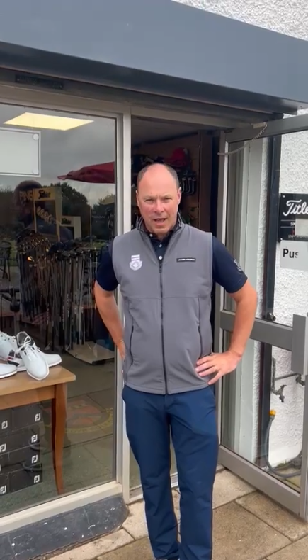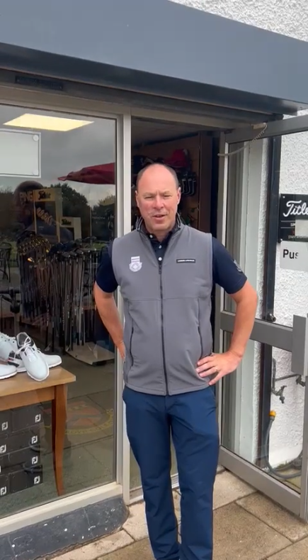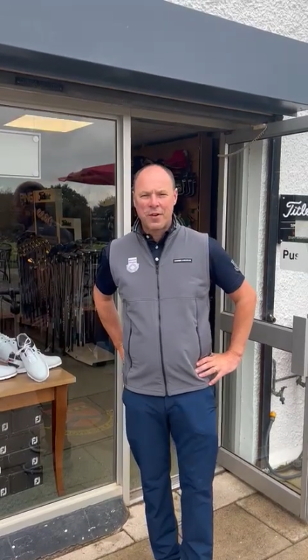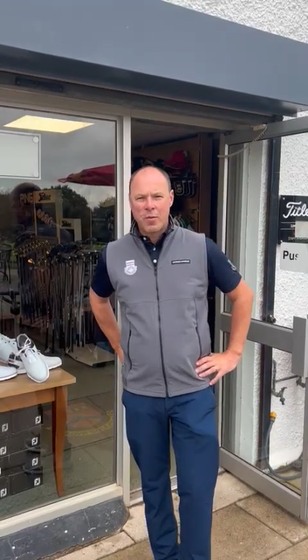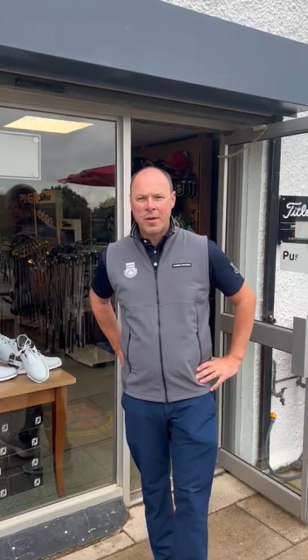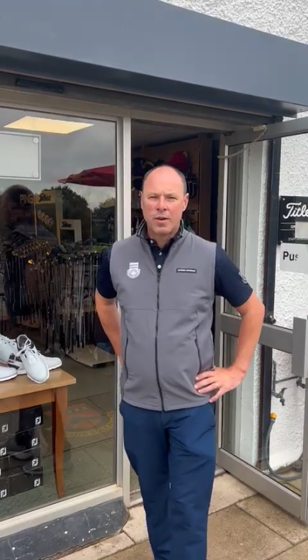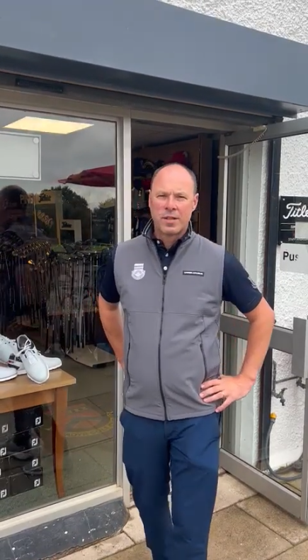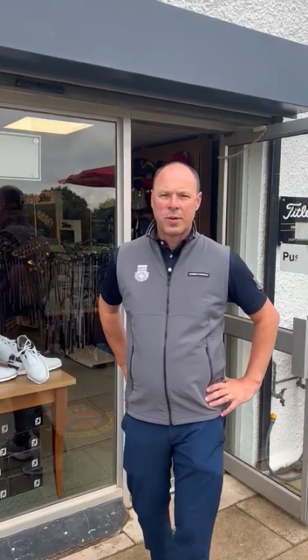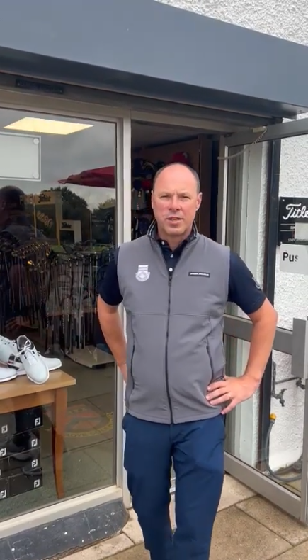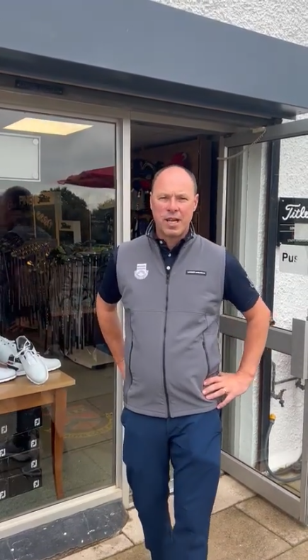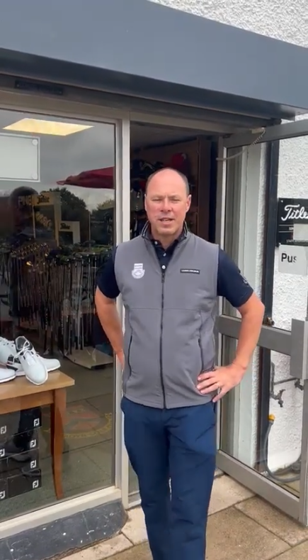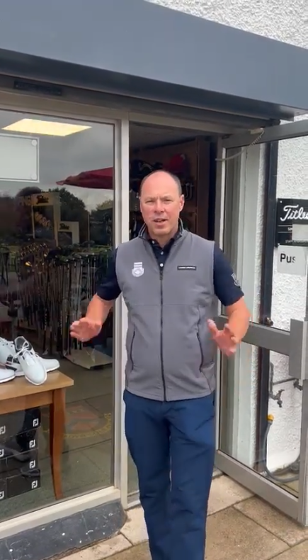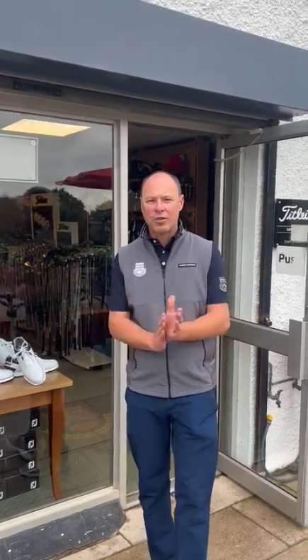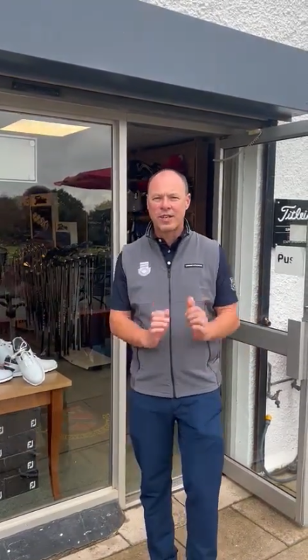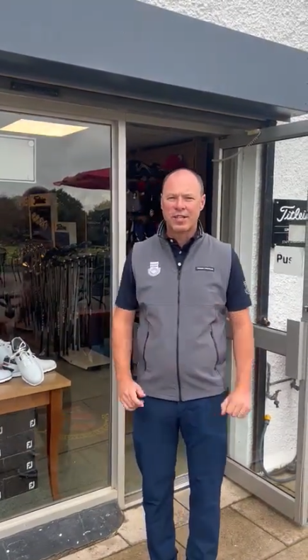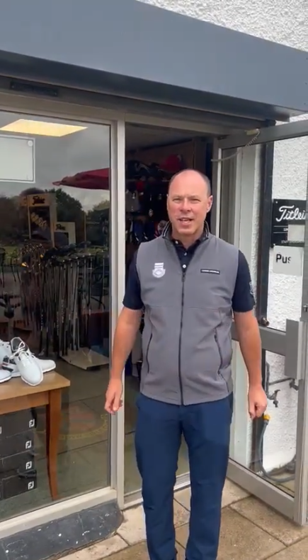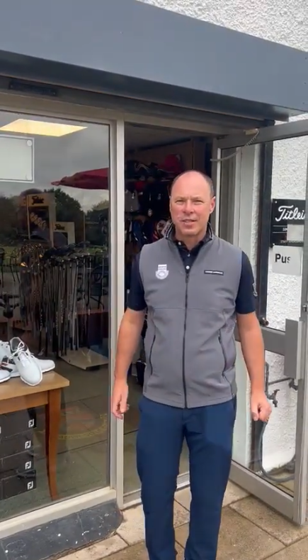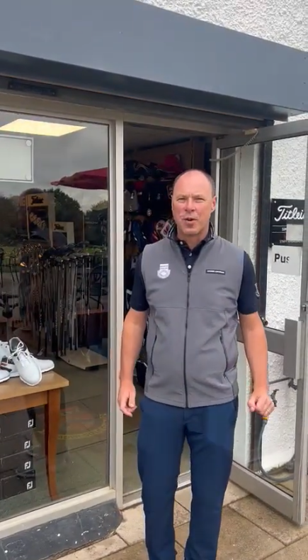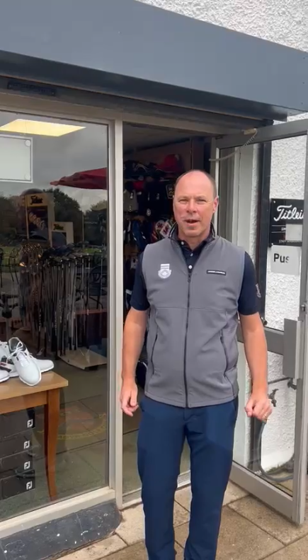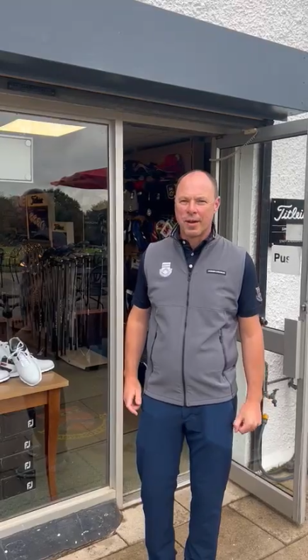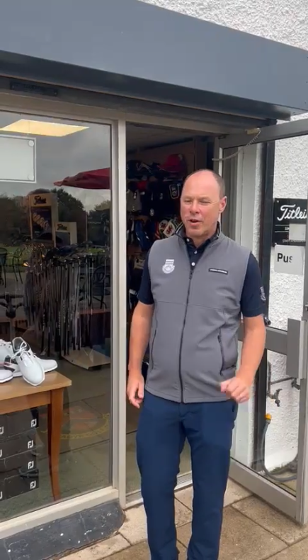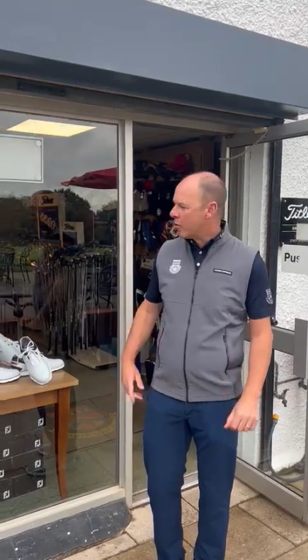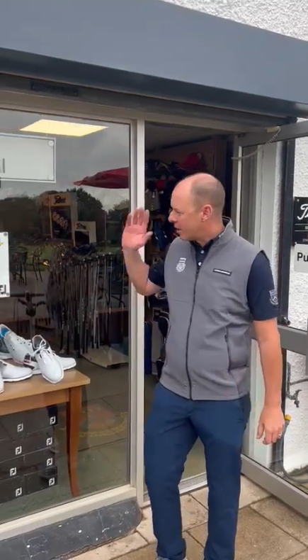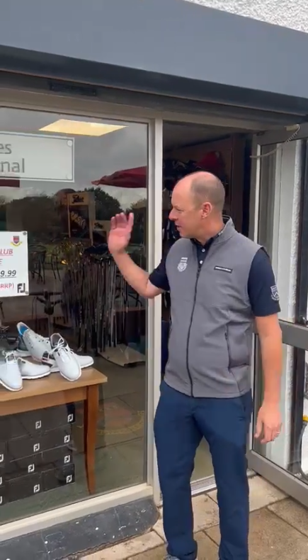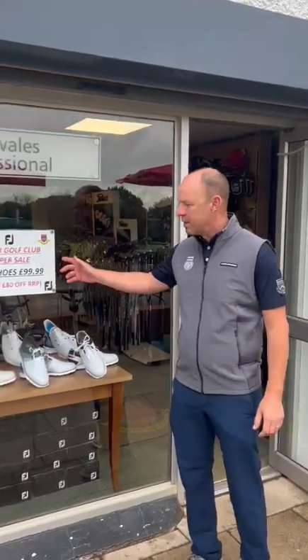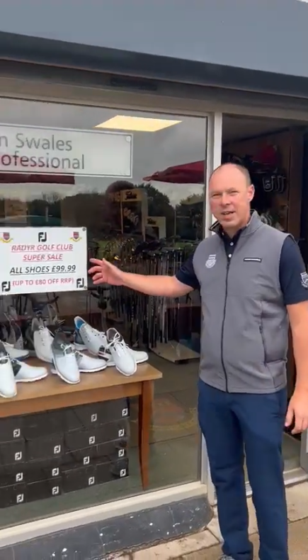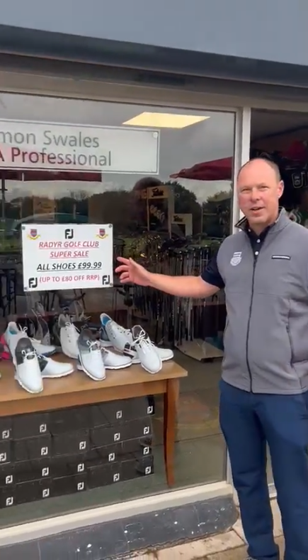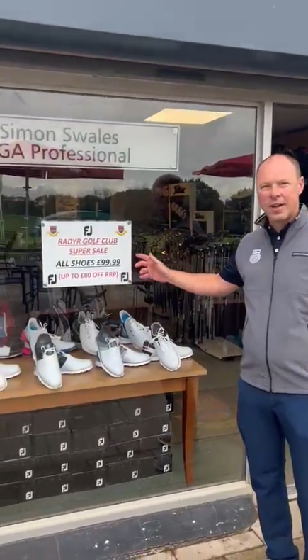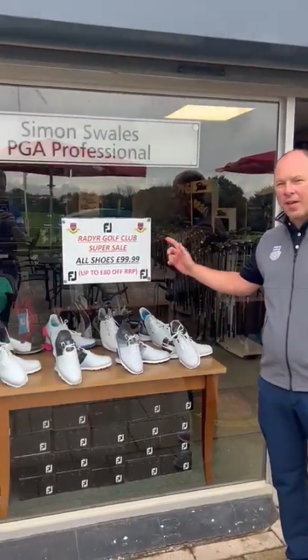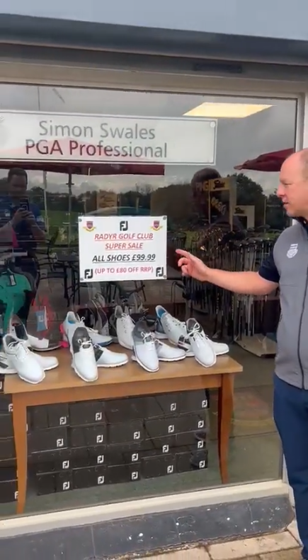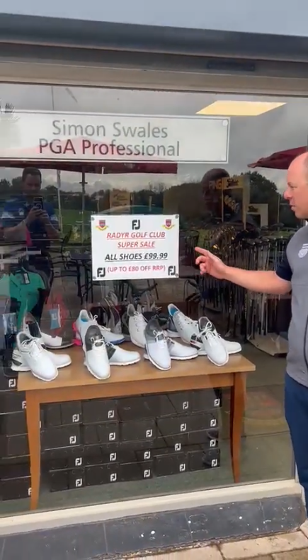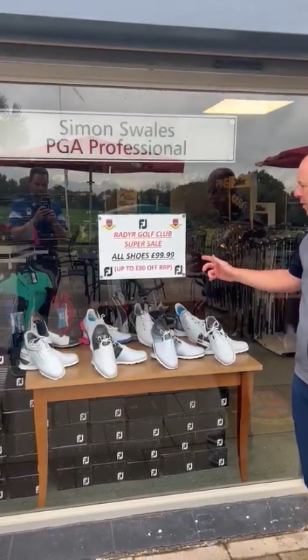Good afternoon everyone. Welcome to this week's newsletter. Lots of exciting things to talk about, and no more exciting than this sale here. This is unbelievable.